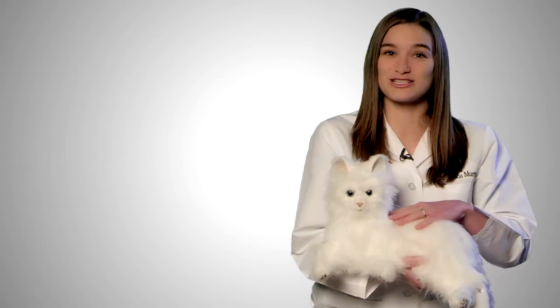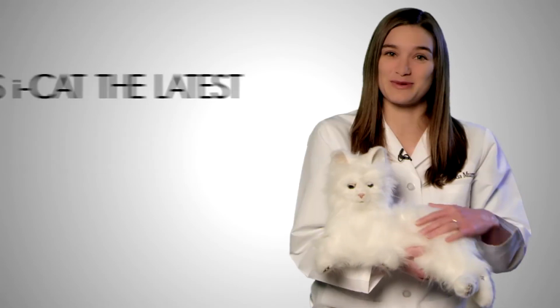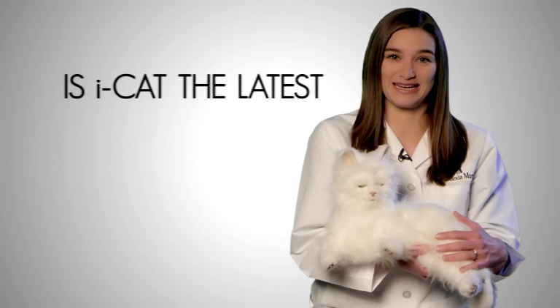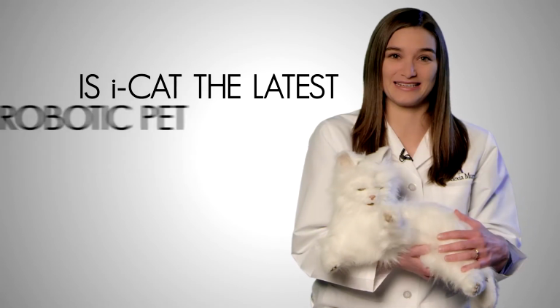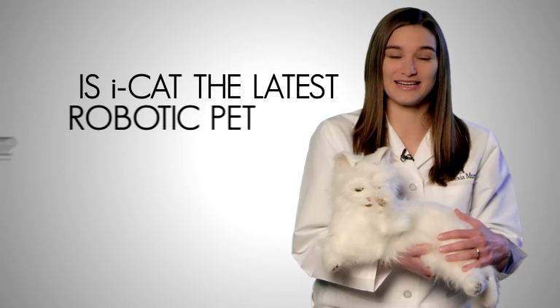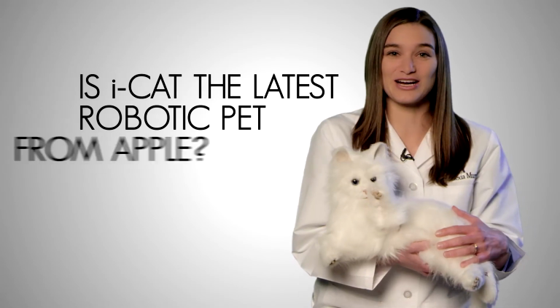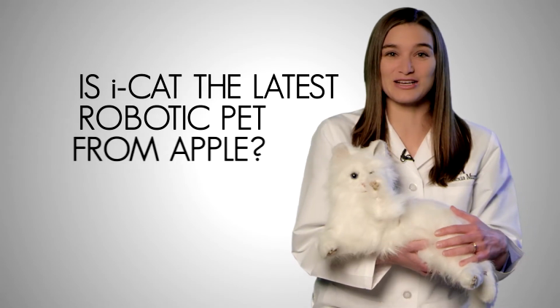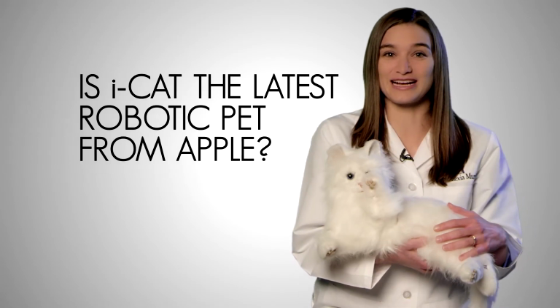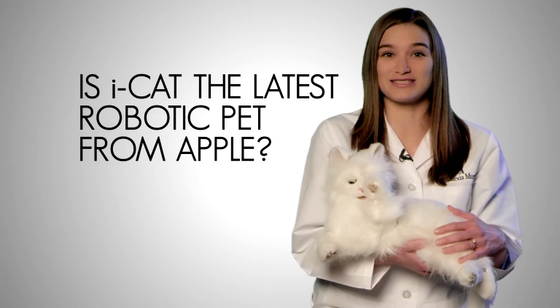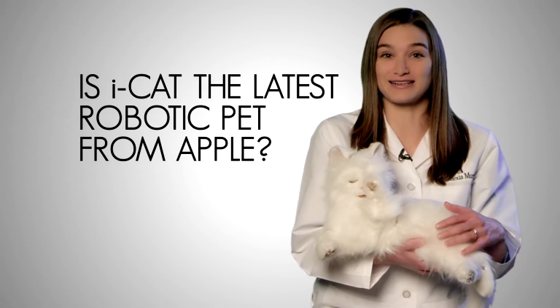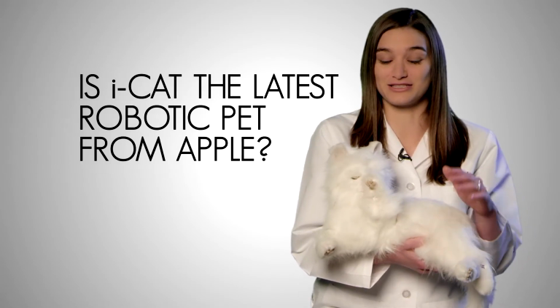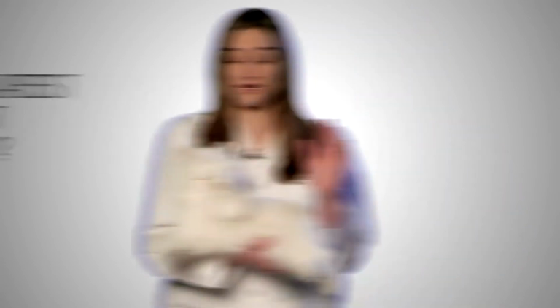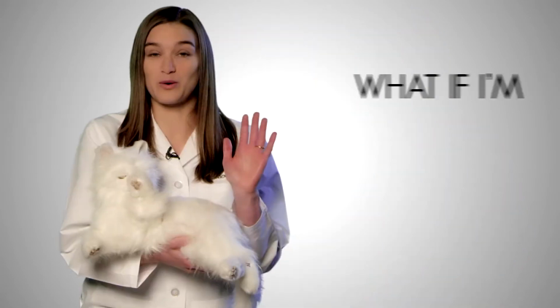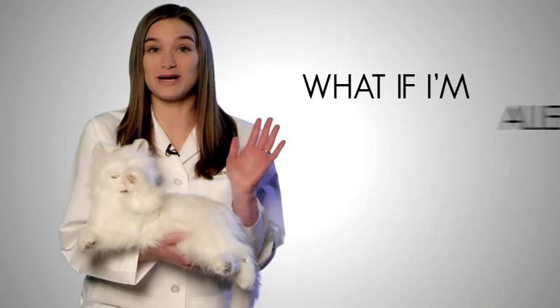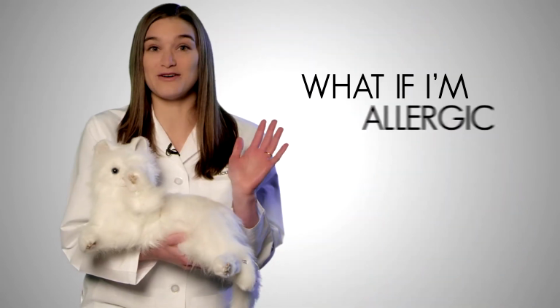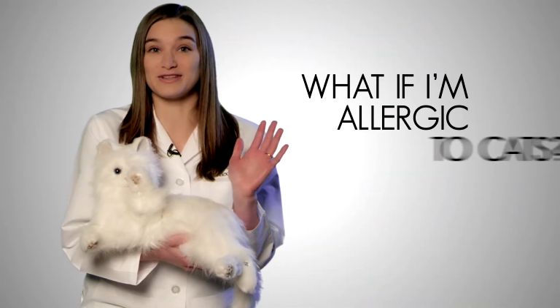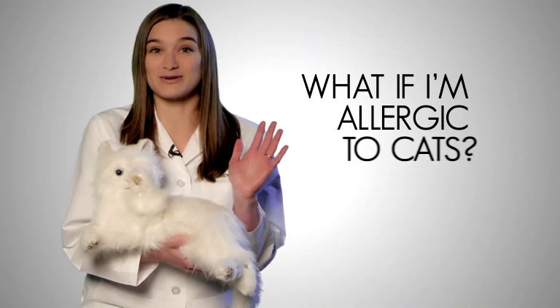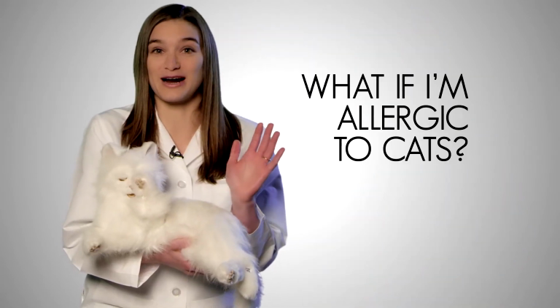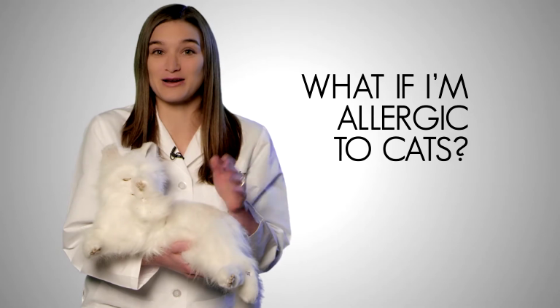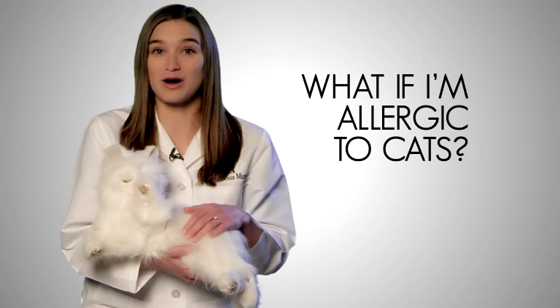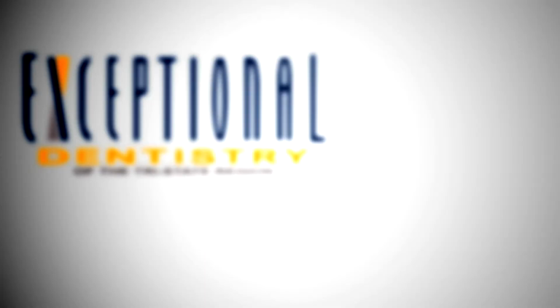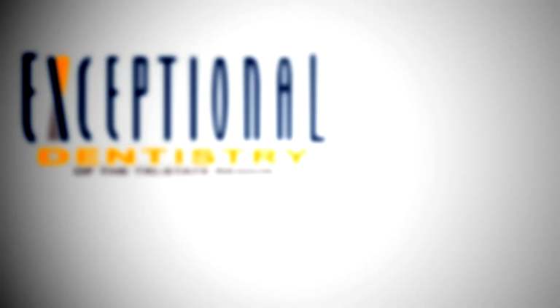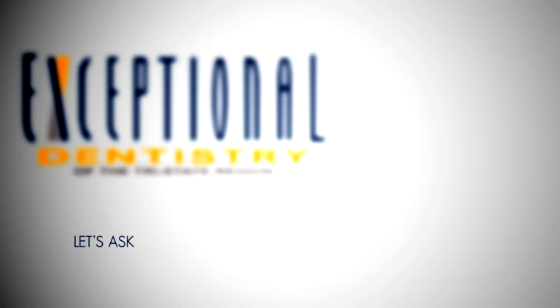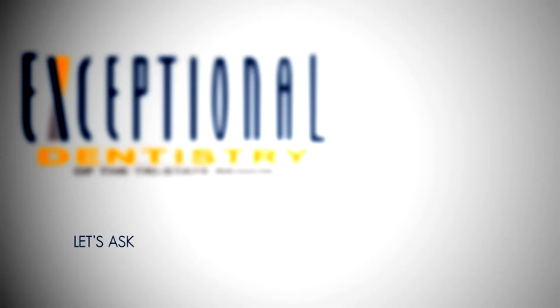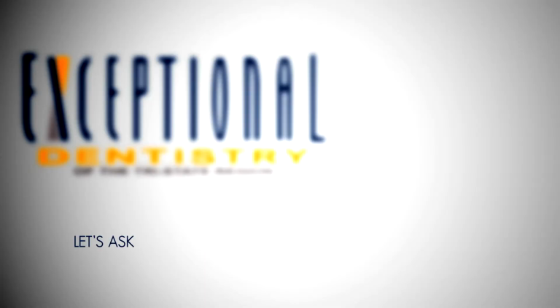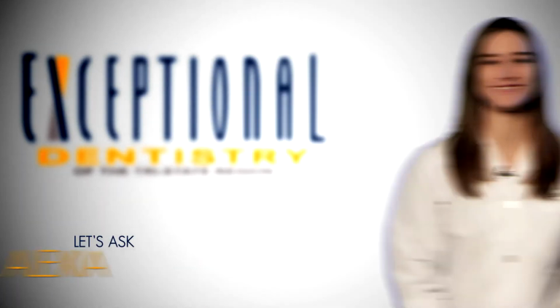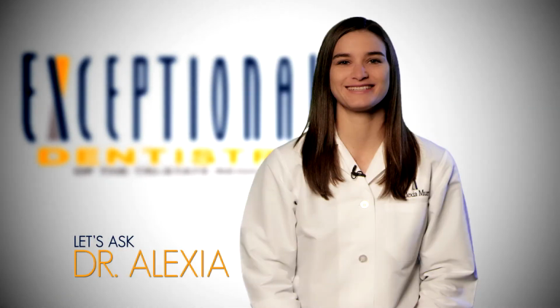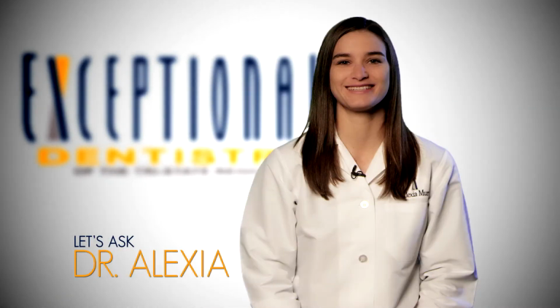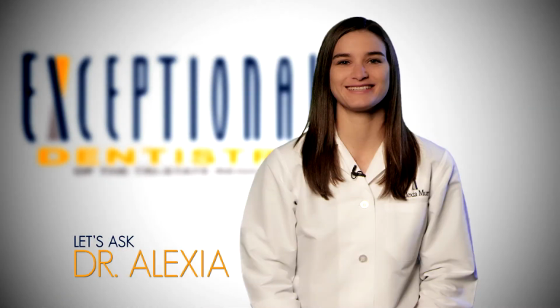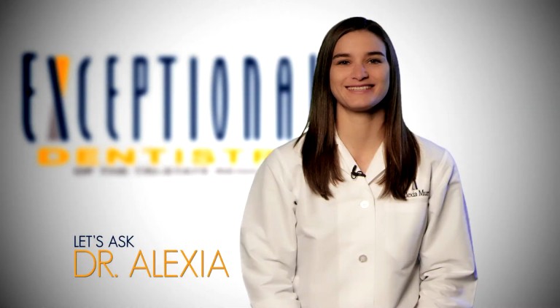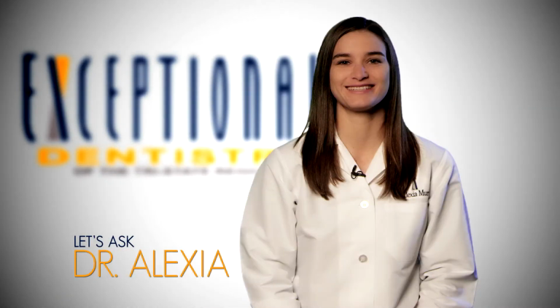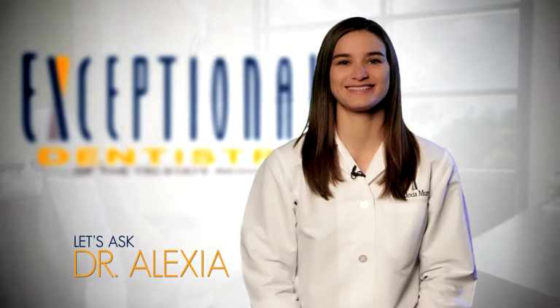Is iCat the latest robotic pet from Apple? And what if I'm allergic to cats? Let's ask Dr. Alexia!